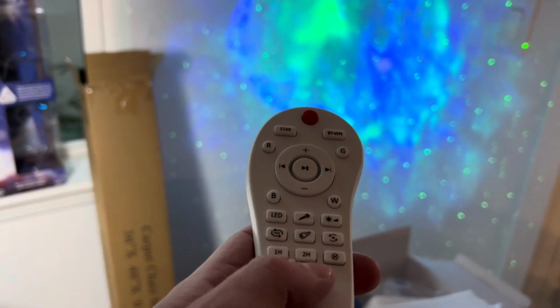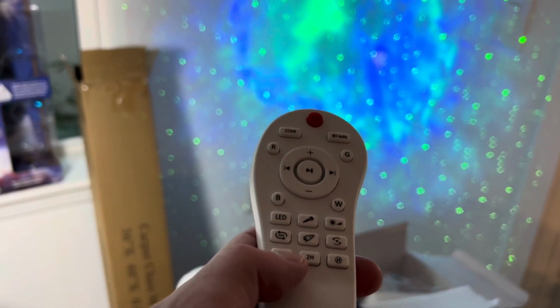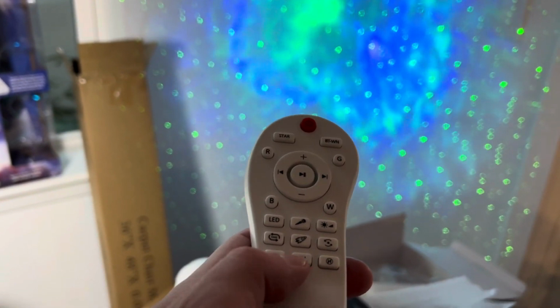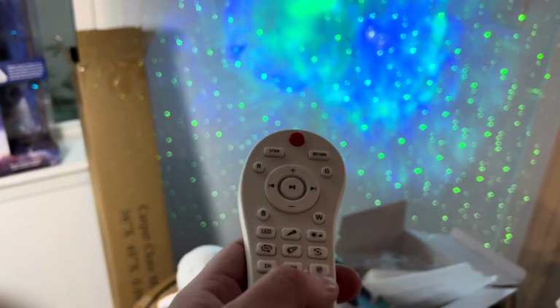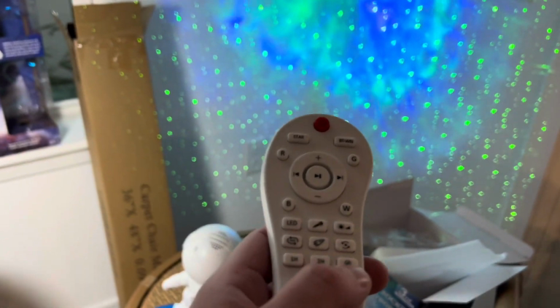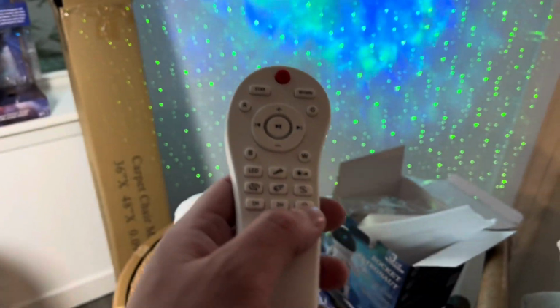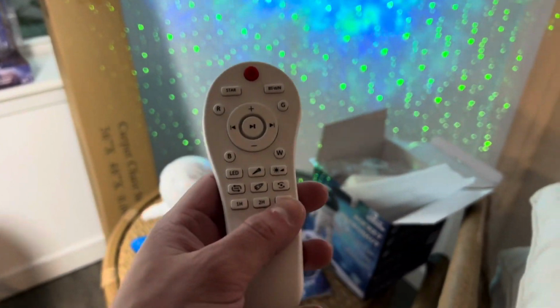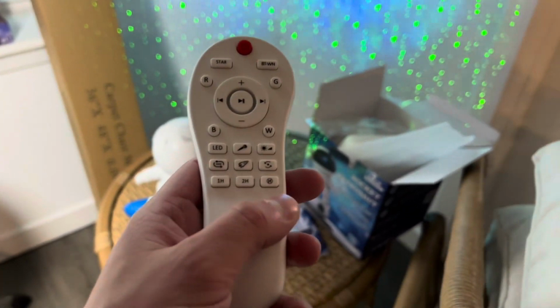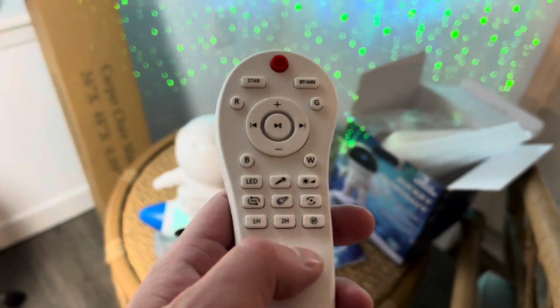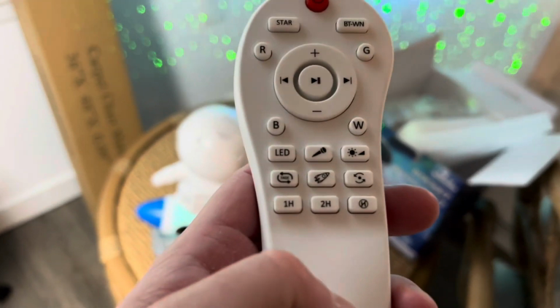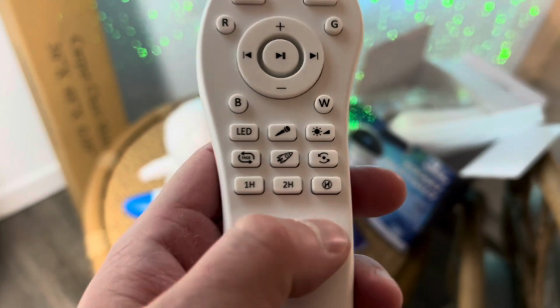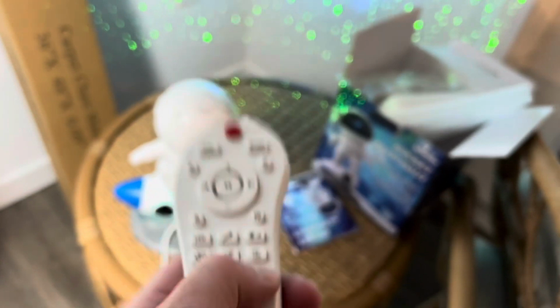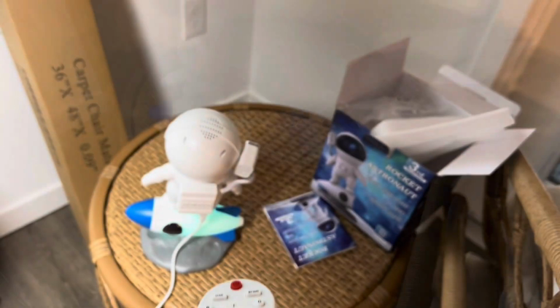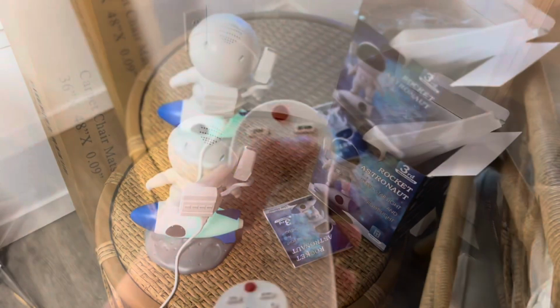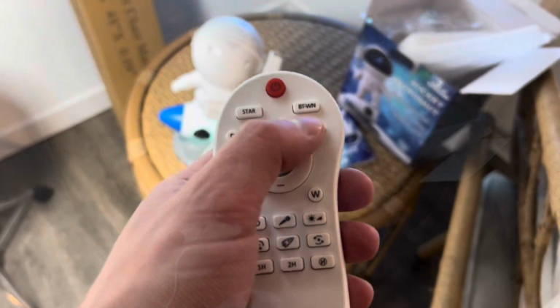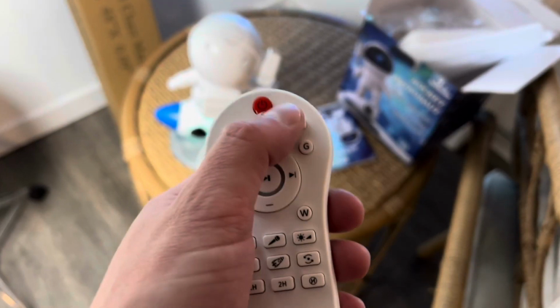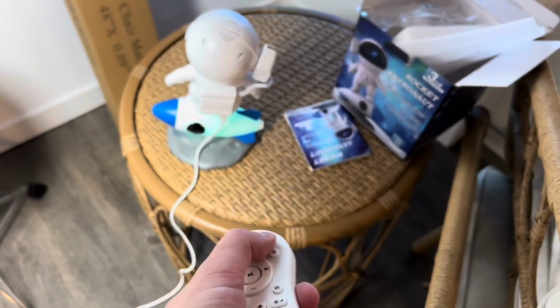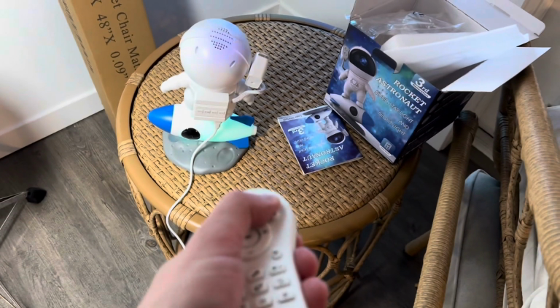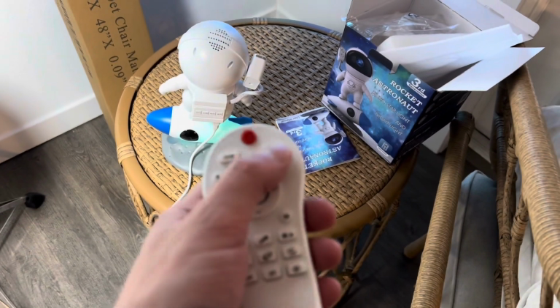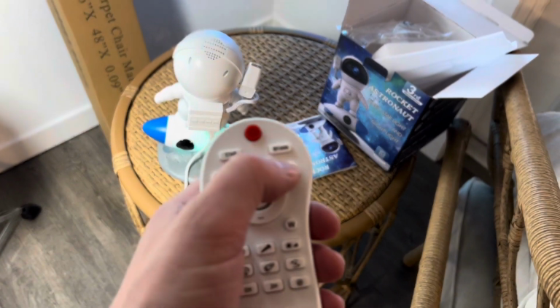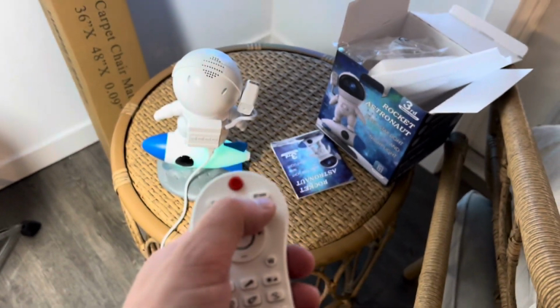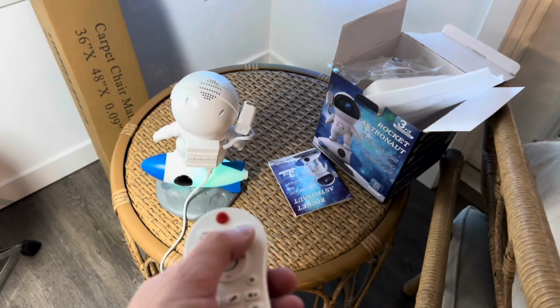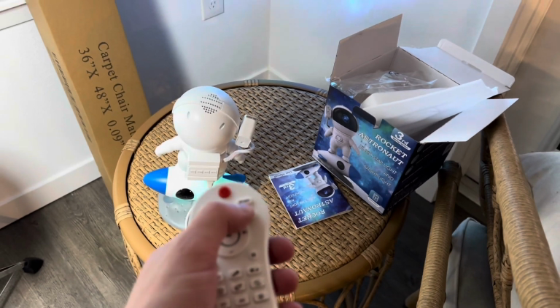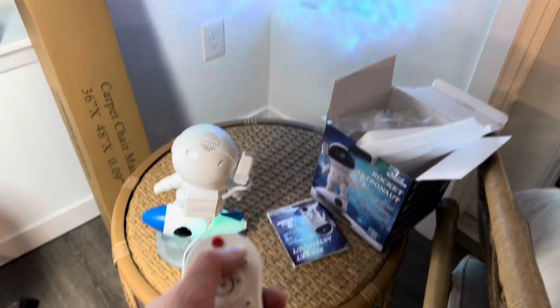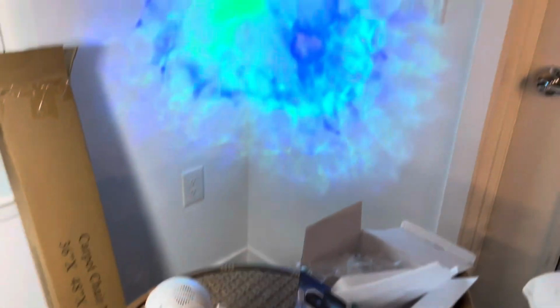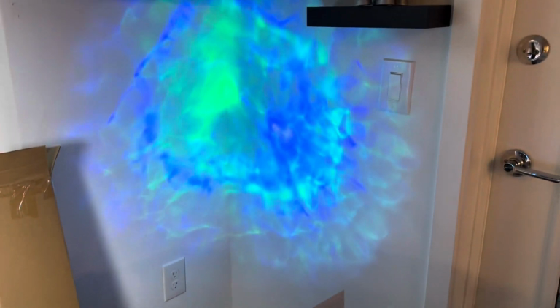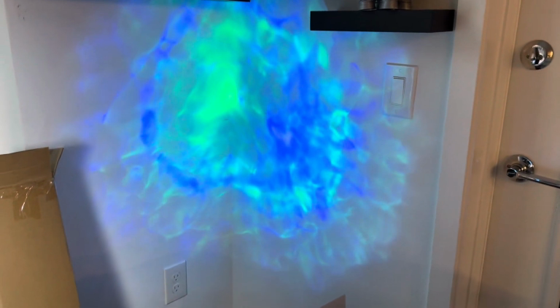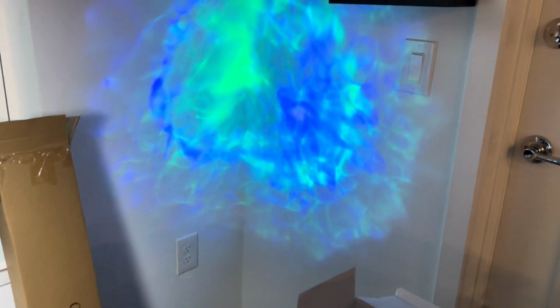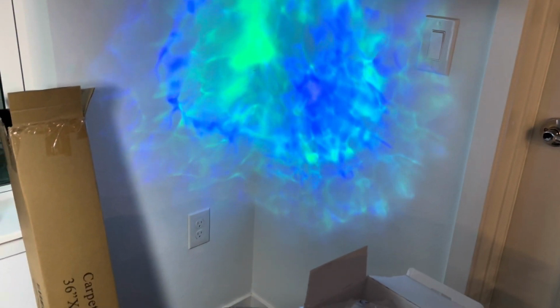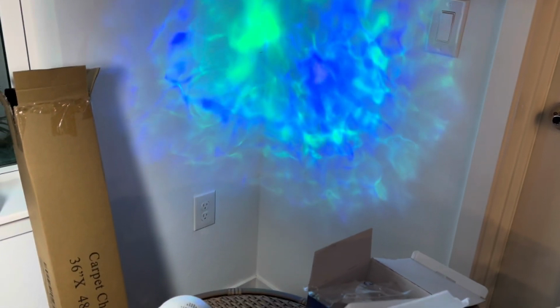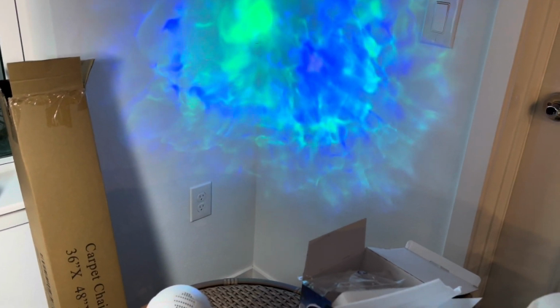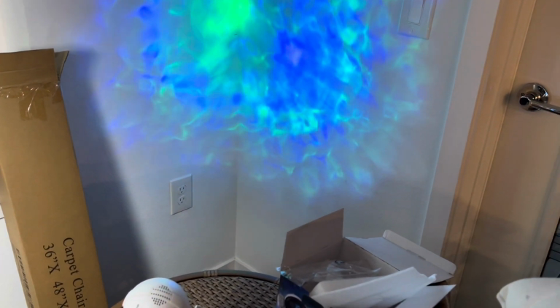You can also do a timer — one hour or two hours. When you hit this button it turns on the wave sounds, kind of like water. Then you hit the star button.